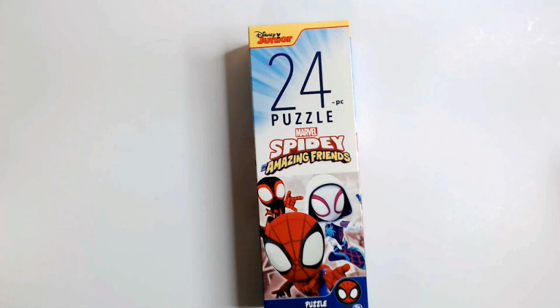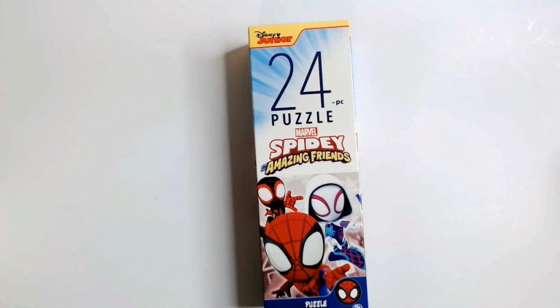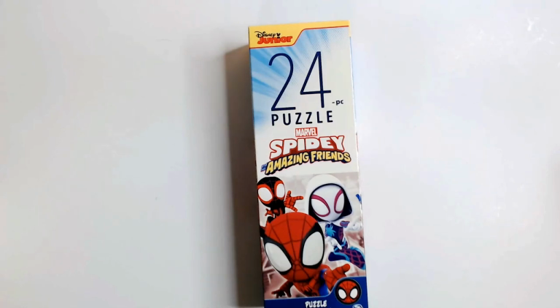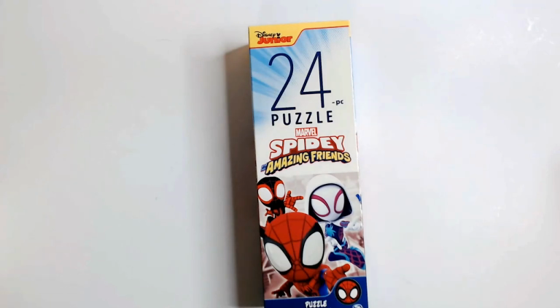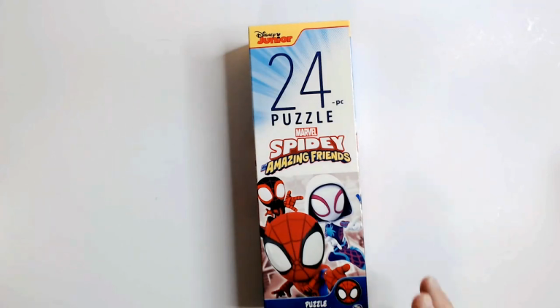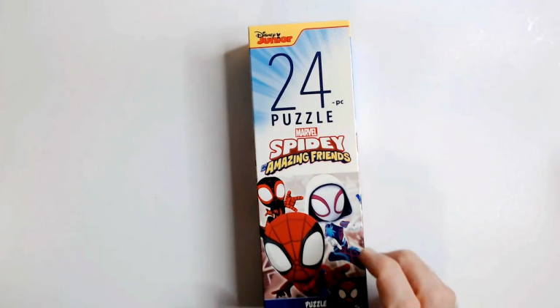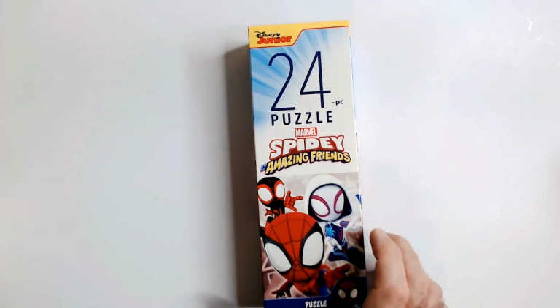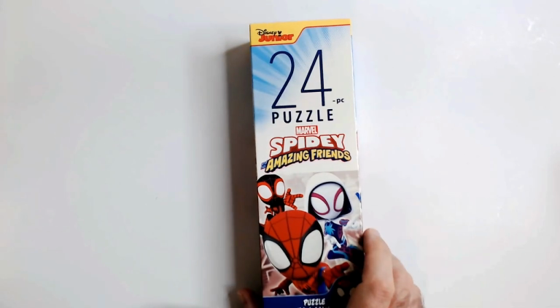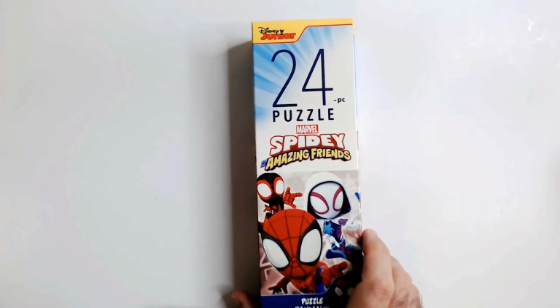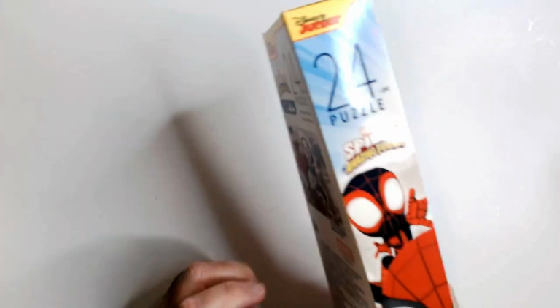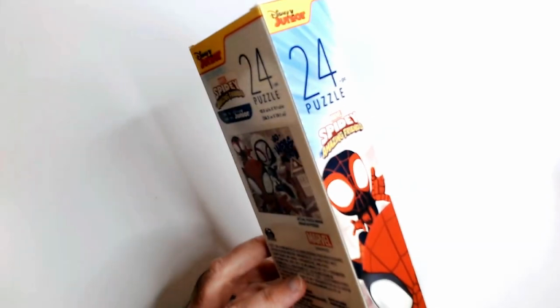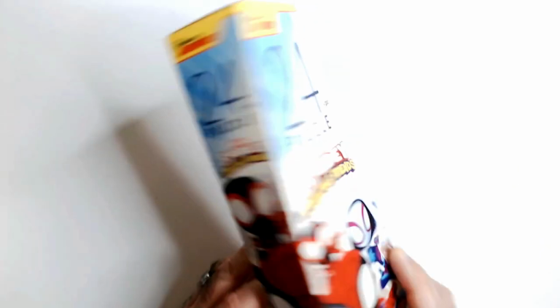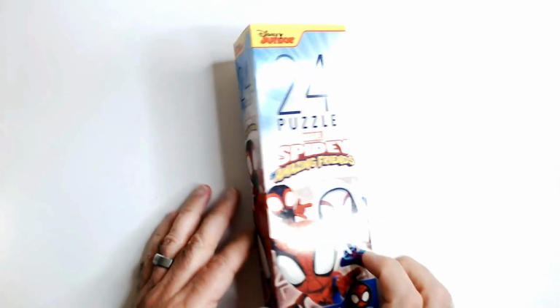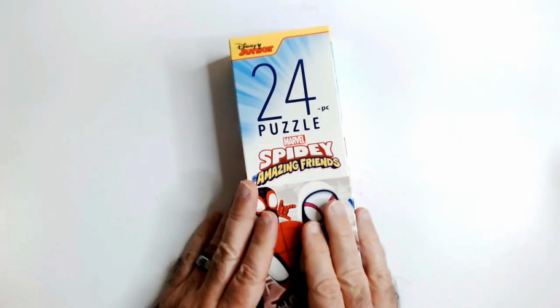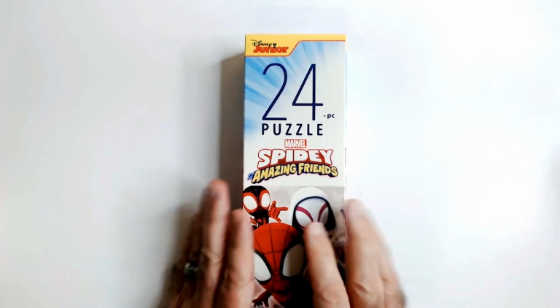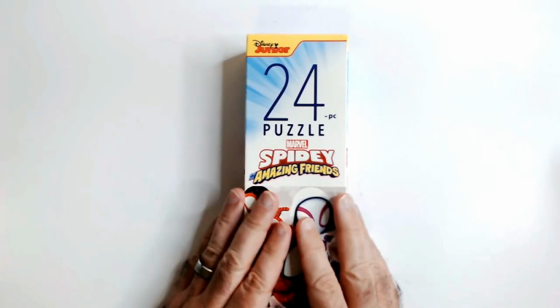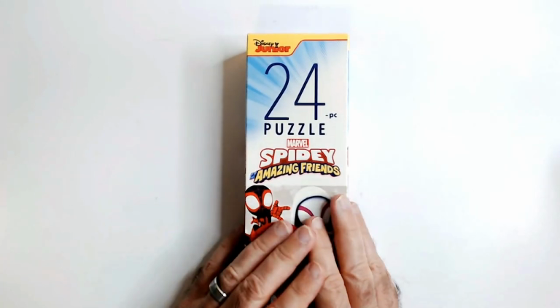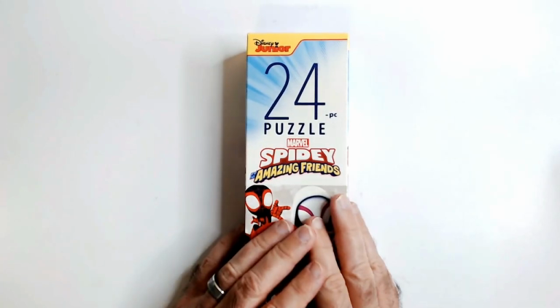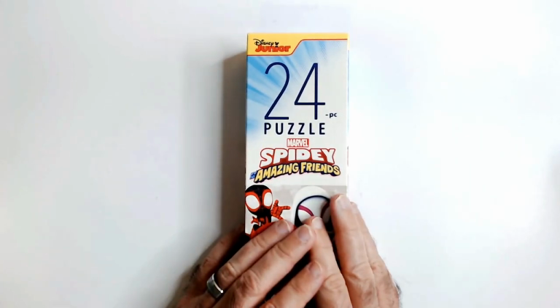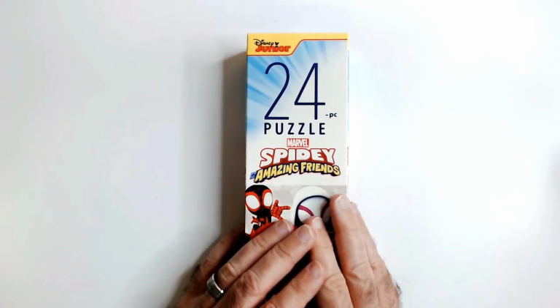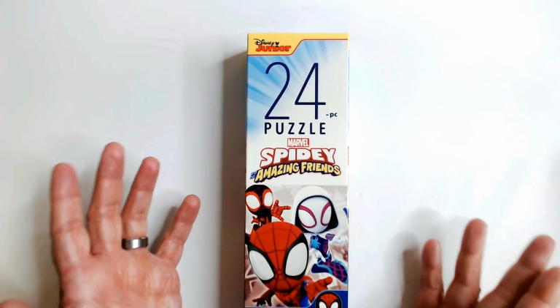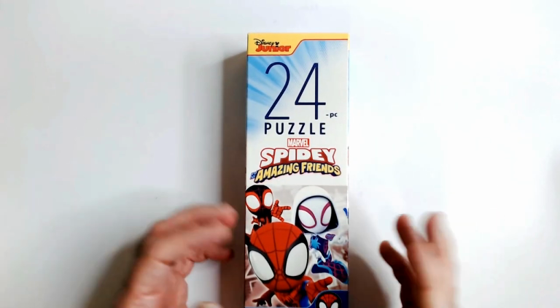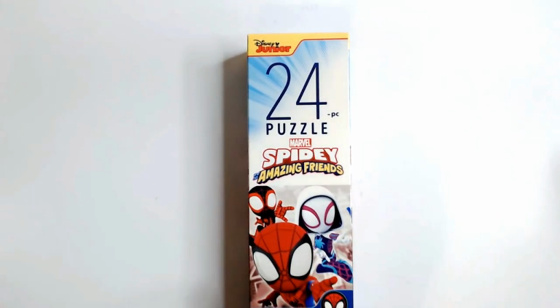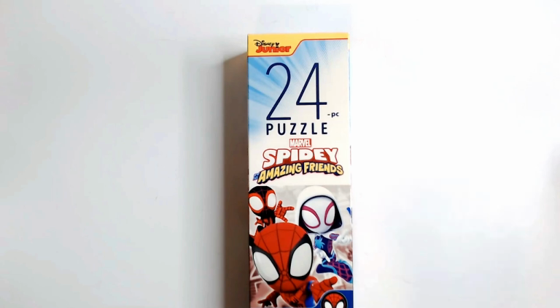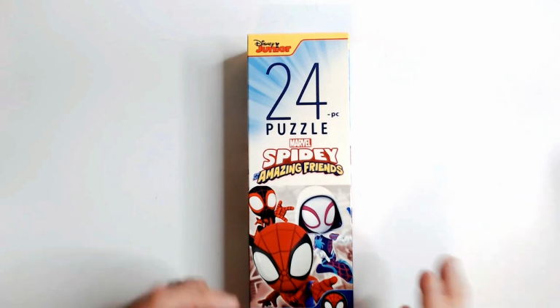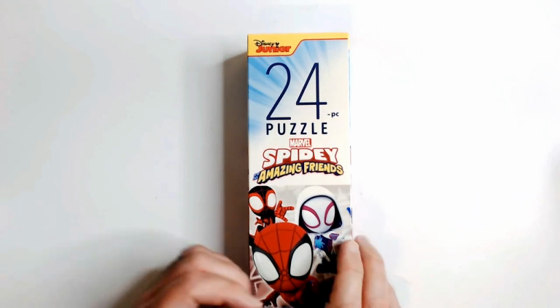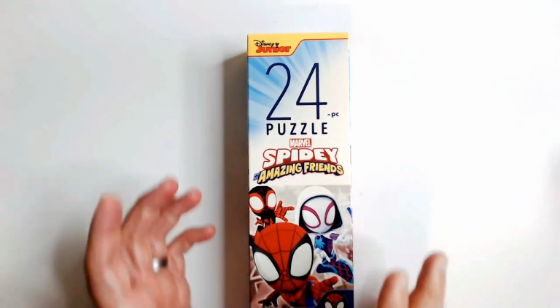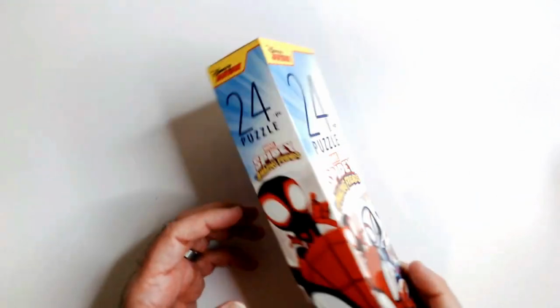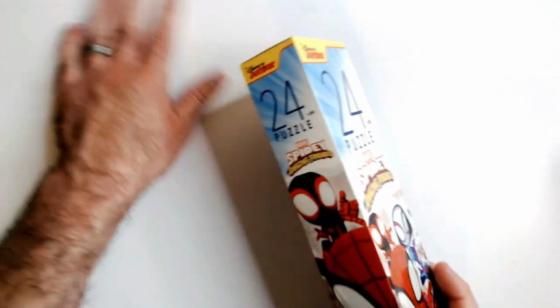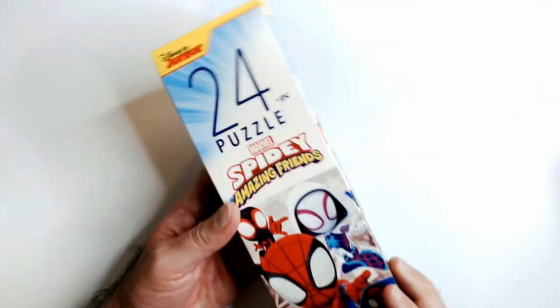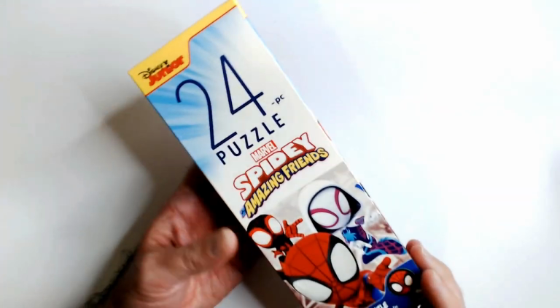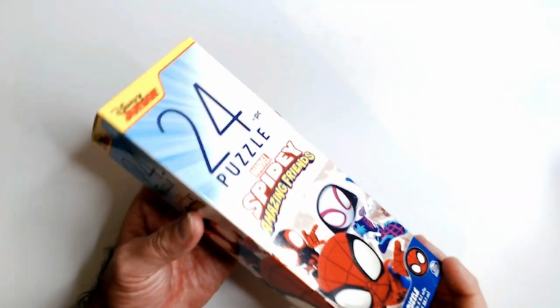Welcome back to the channel. We have a 24-piece puzzle — Marvel's Spidey and his Amazing Friends from Dollar Tree. I bought a lot of these puzzles from Dollar Tree like when COVID was going on.